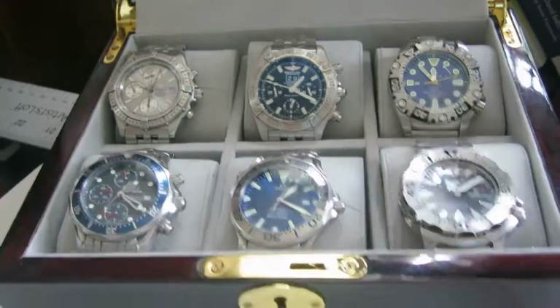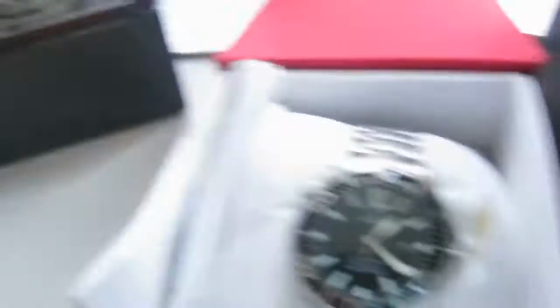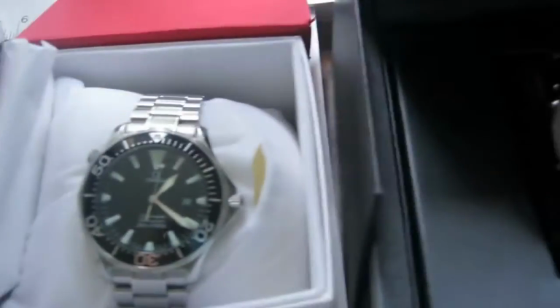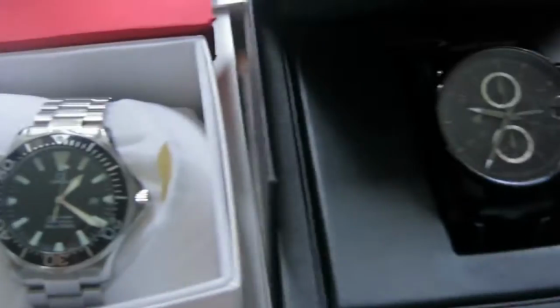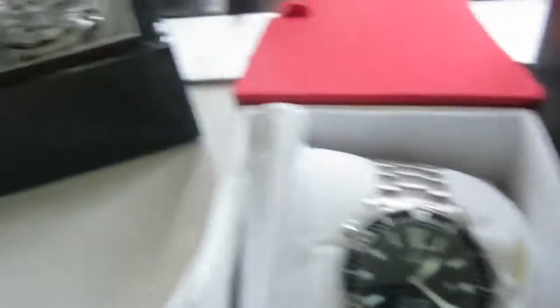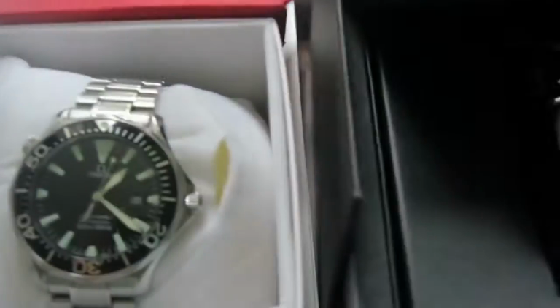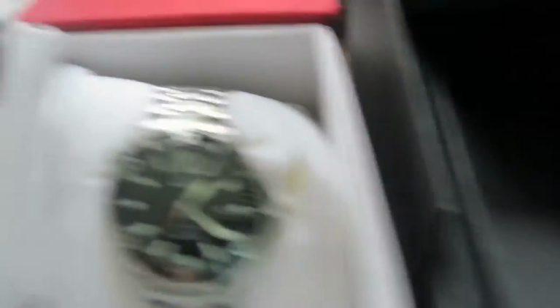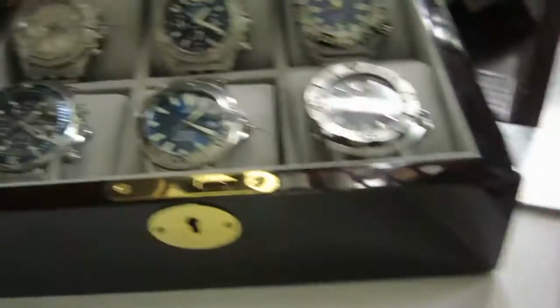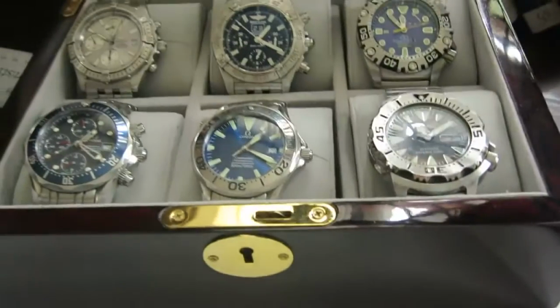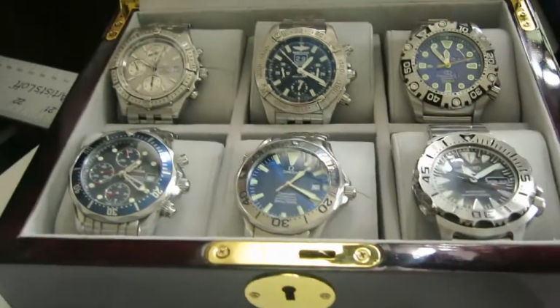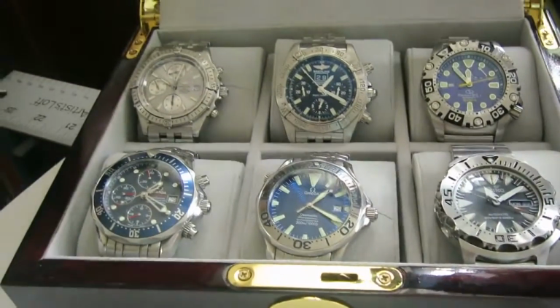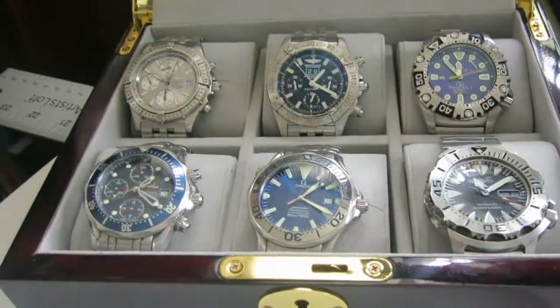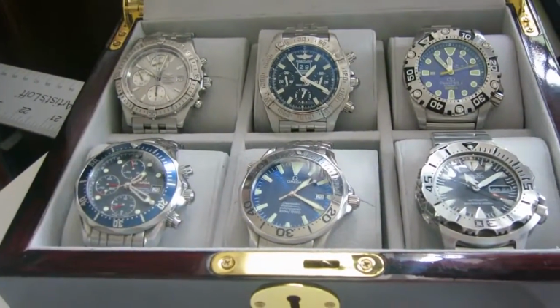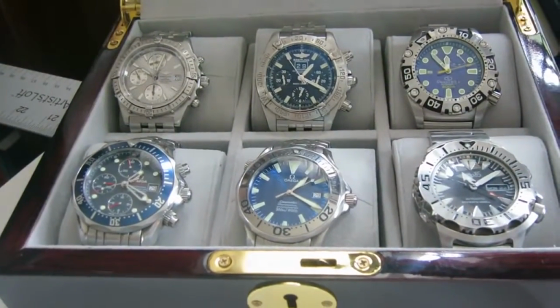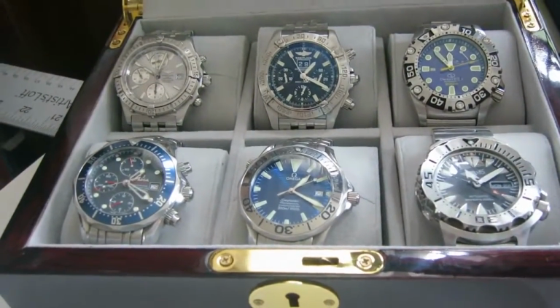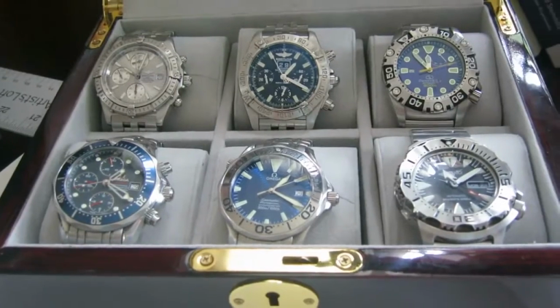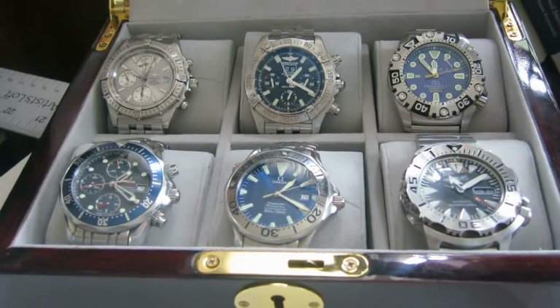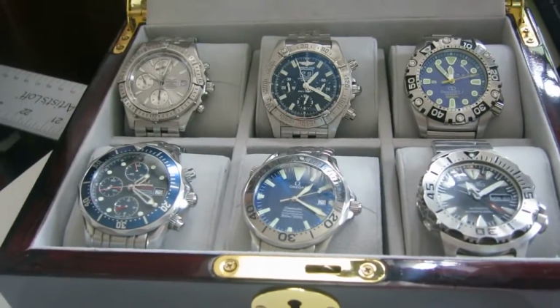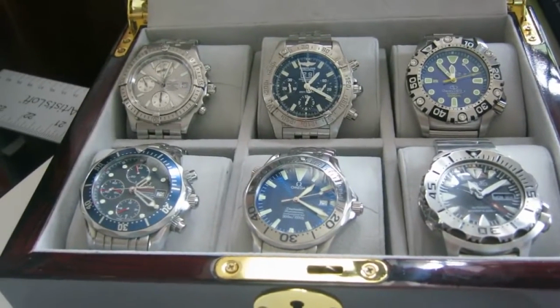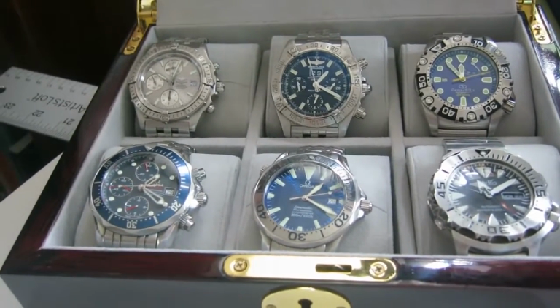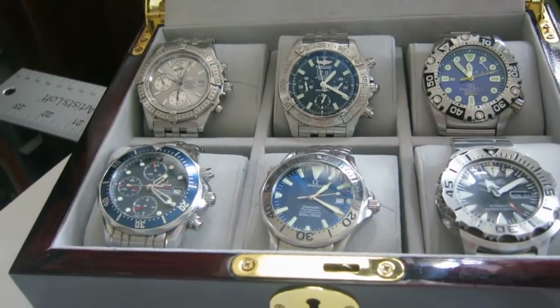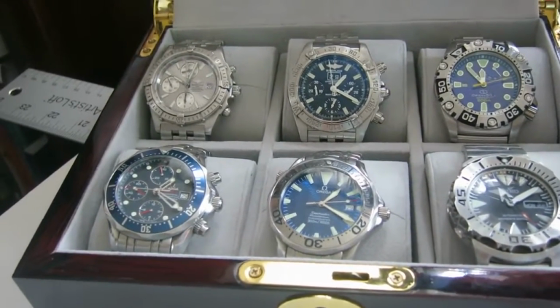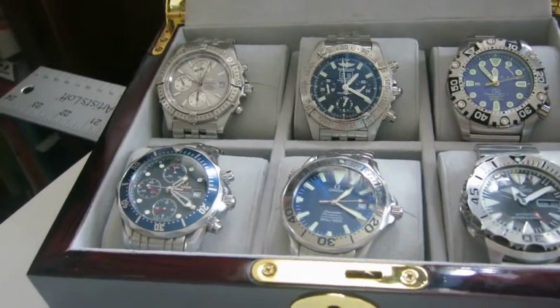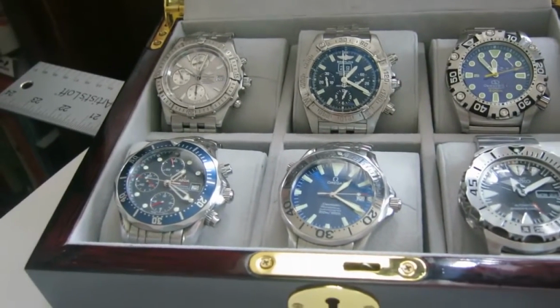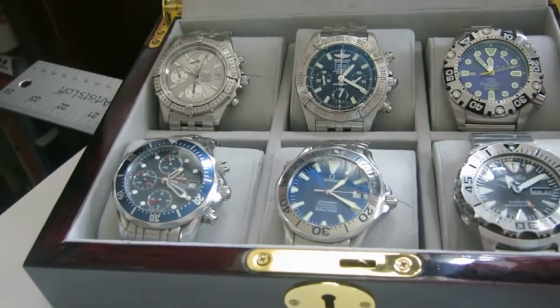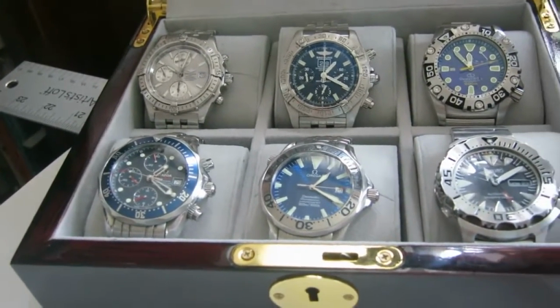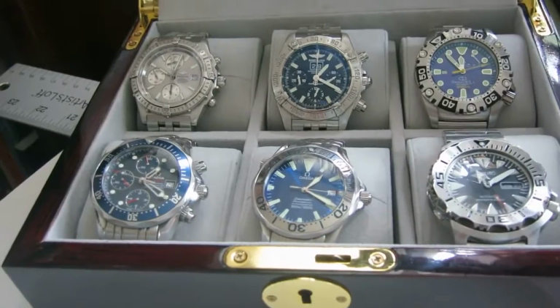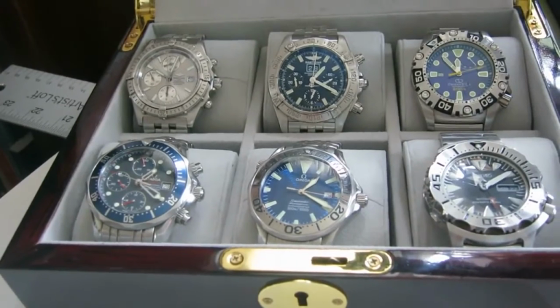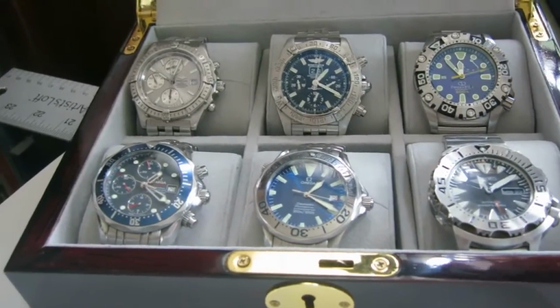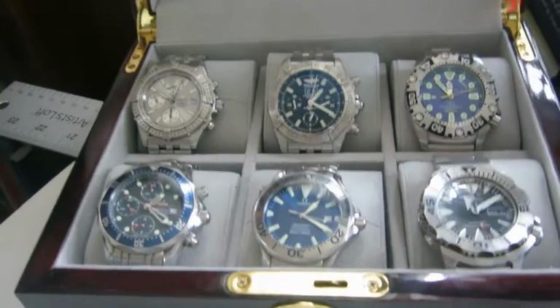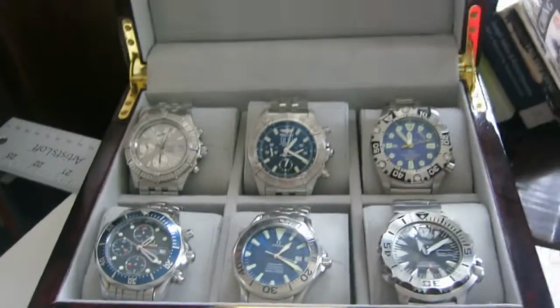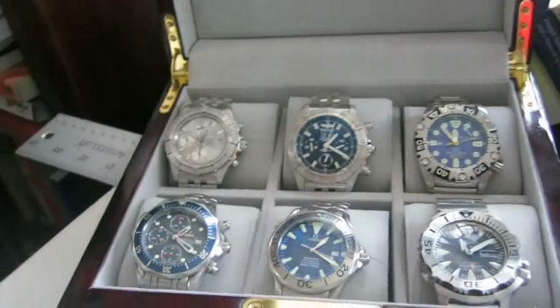Once these two sell and the new watch comes in, I will have a seven watch collection, which is the smallest it's been in a long, long time. I don't think I've gotten down to seven in quite a while.